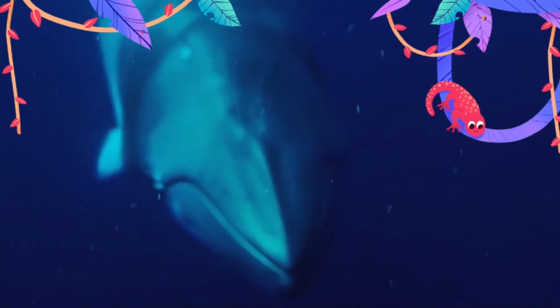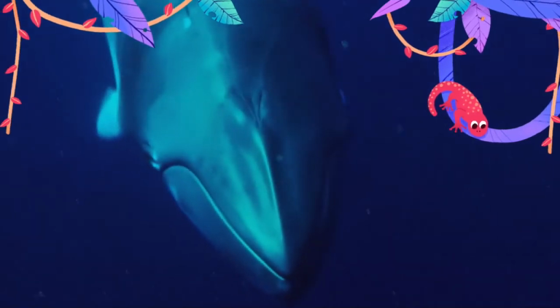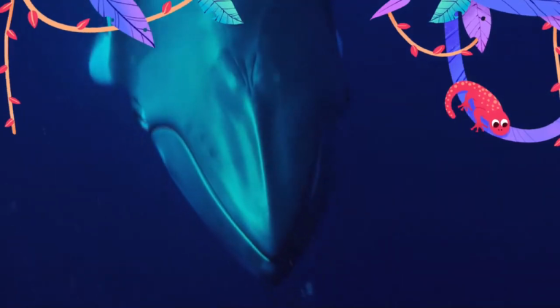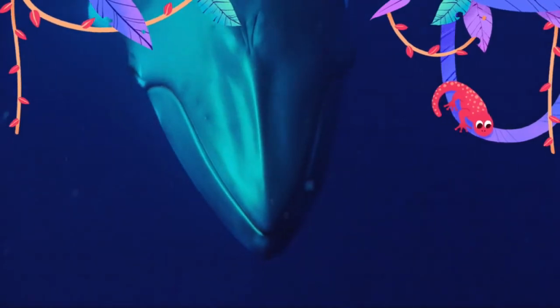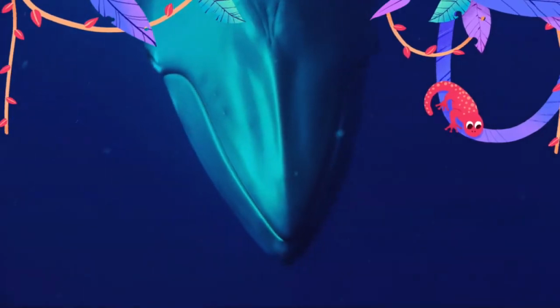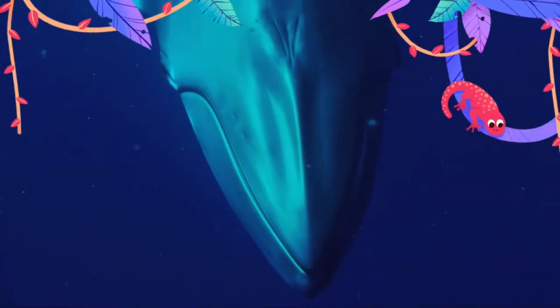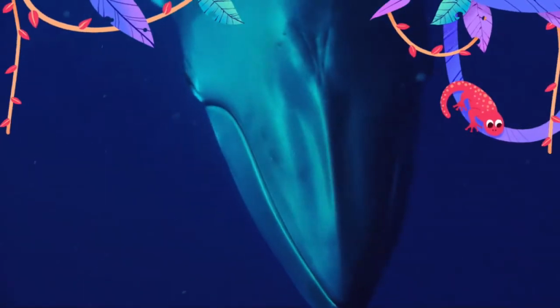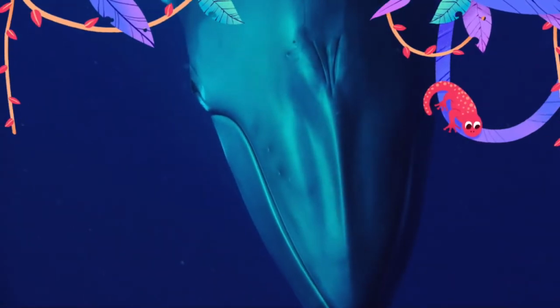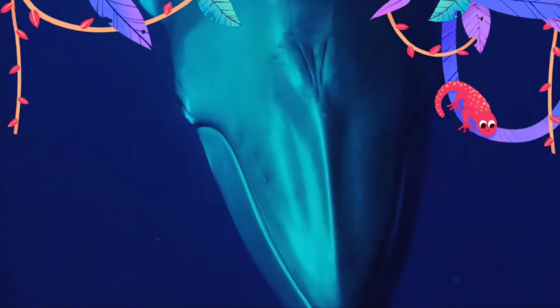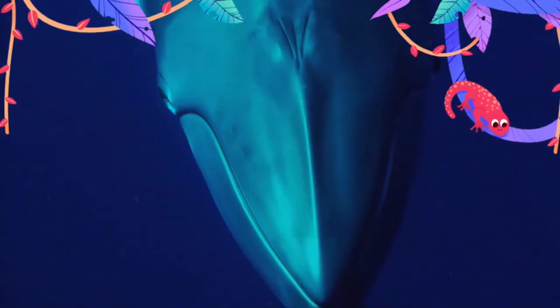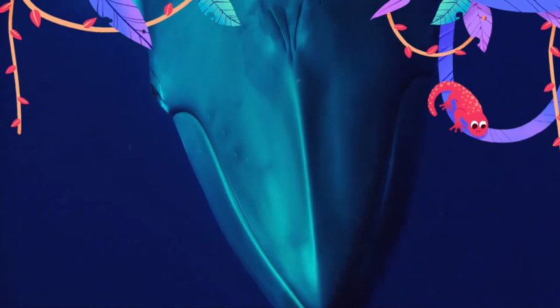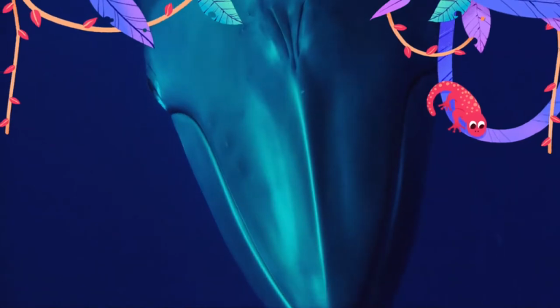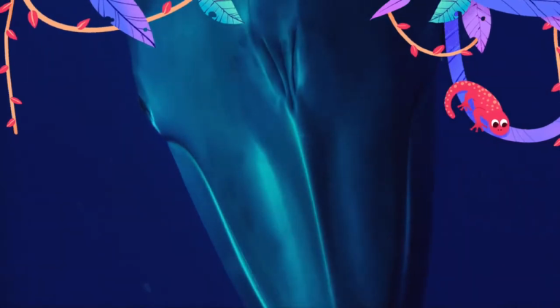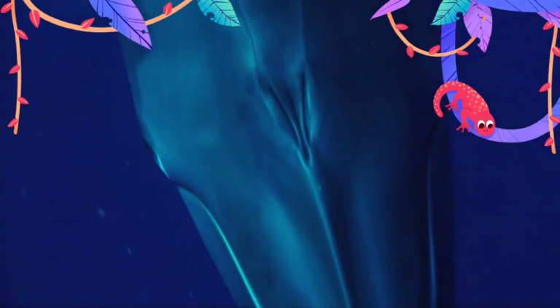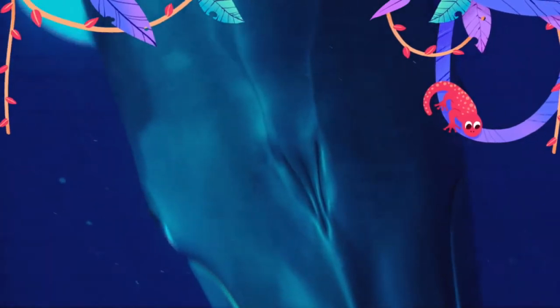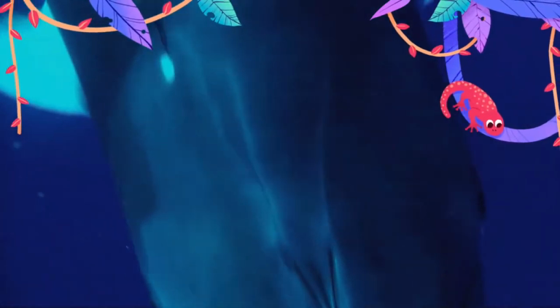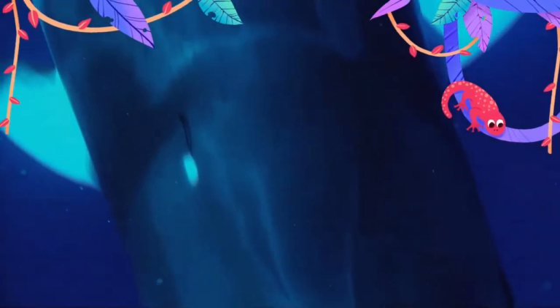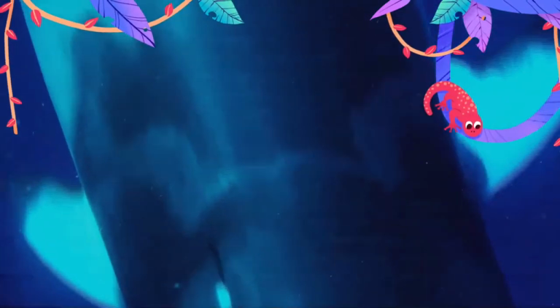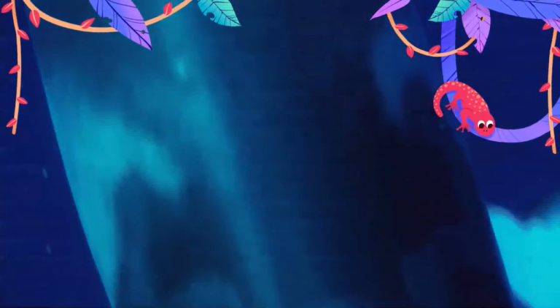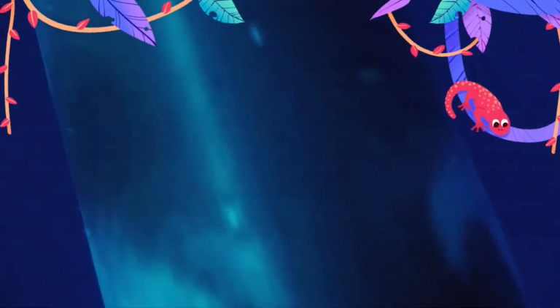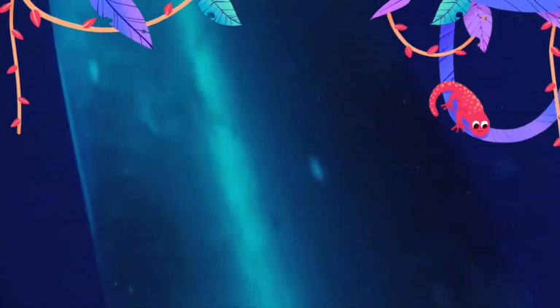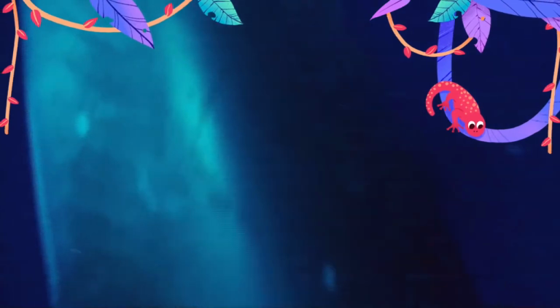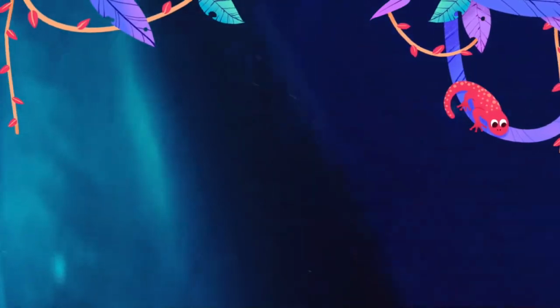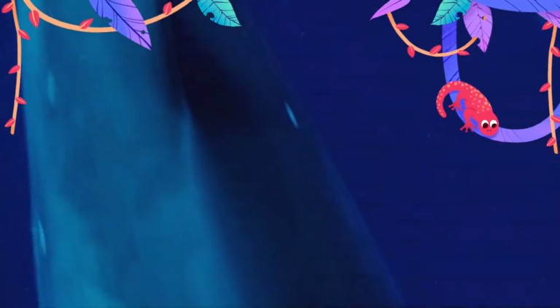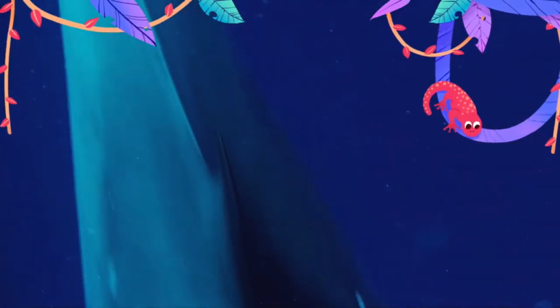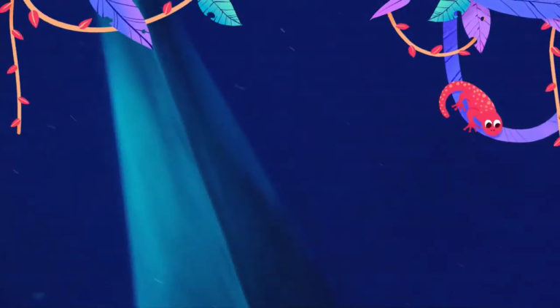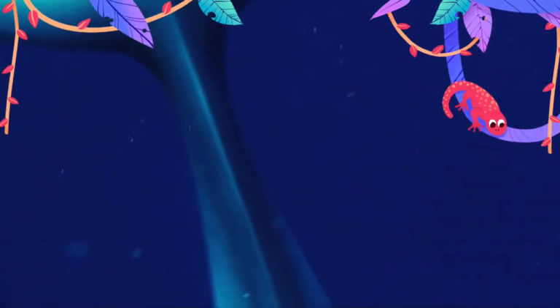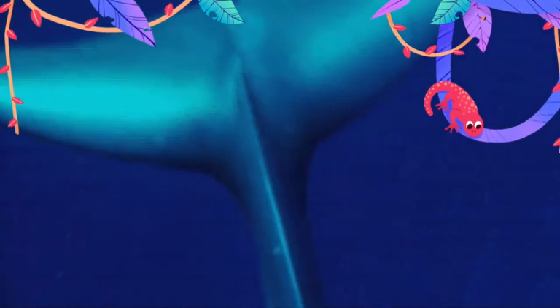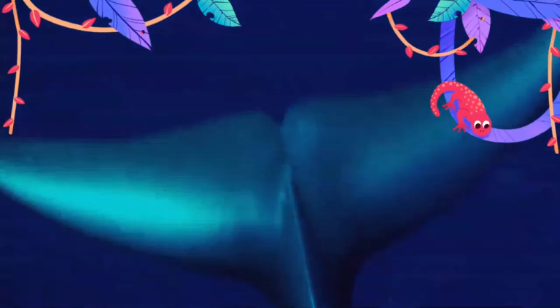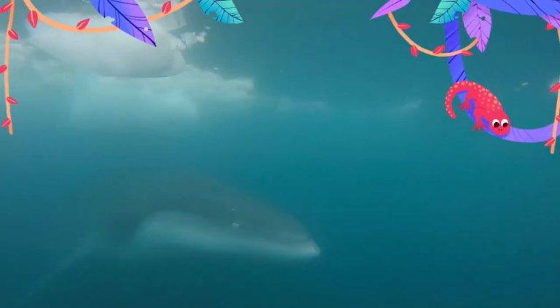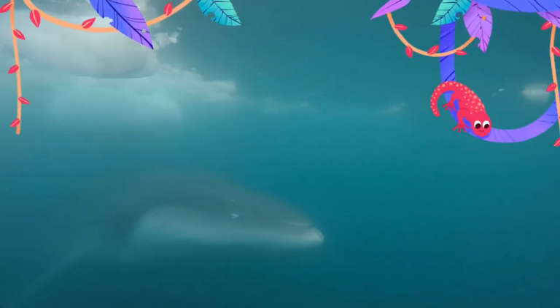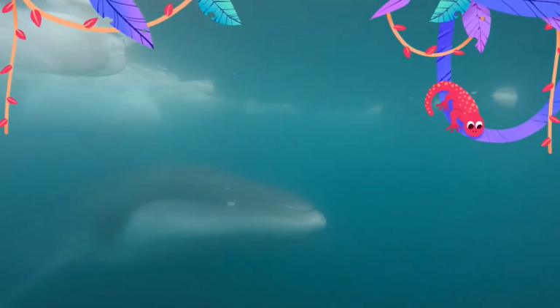The gestation period for minke whales is 10 months, and calves measure 2.4 to 2.8 meters at birth. The newborns nurse for 5 to 10 months. Breeding peaks during the summer months, and calving is thought to occur every two years.